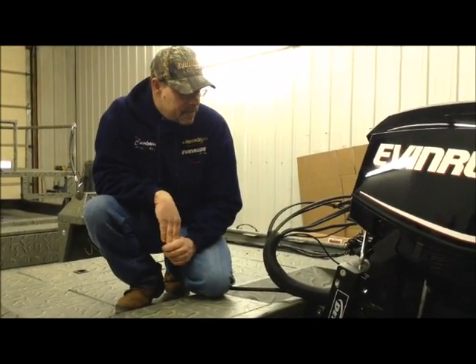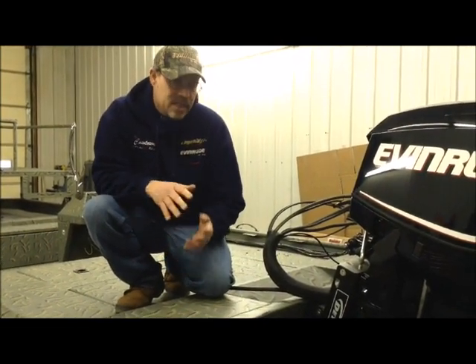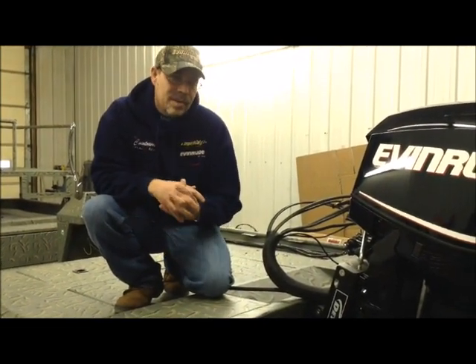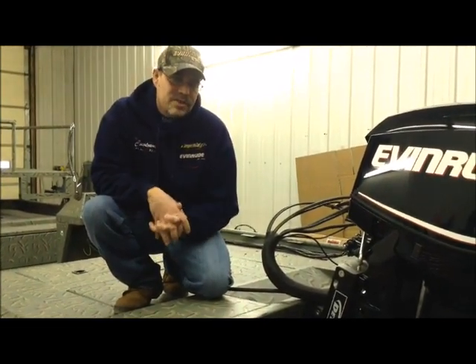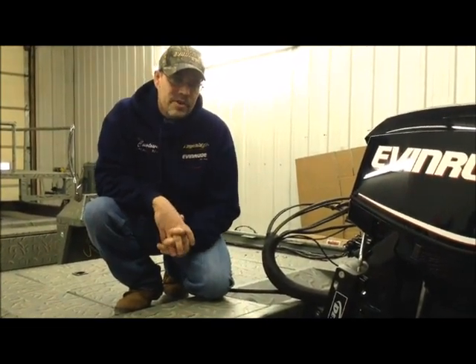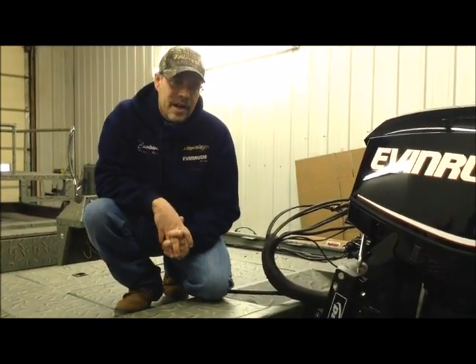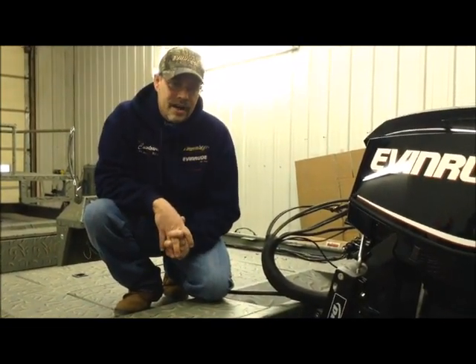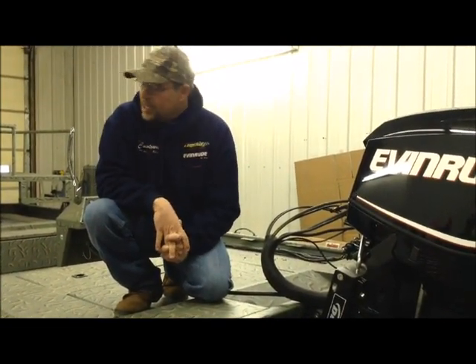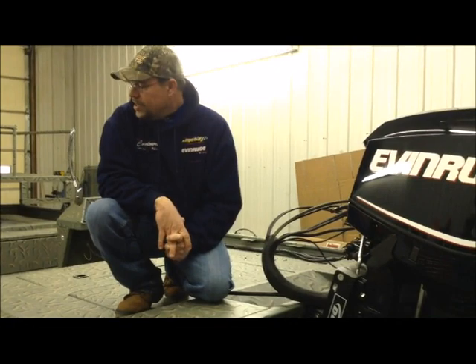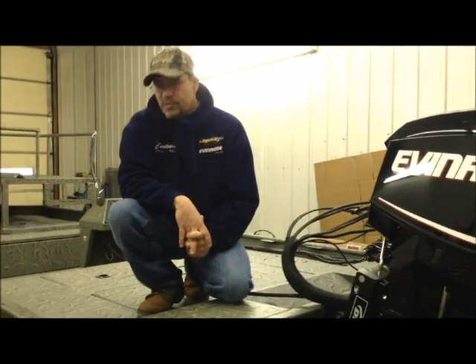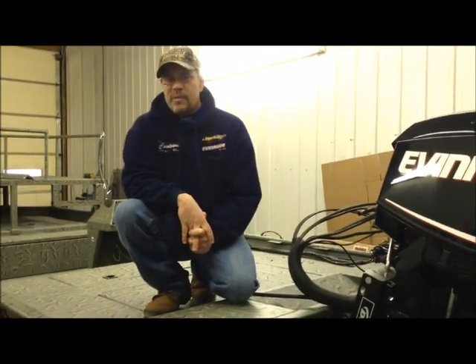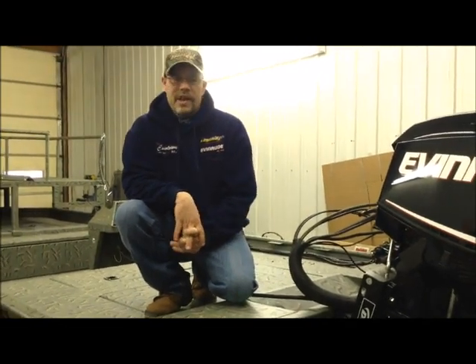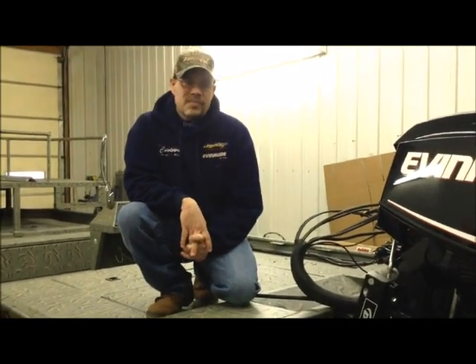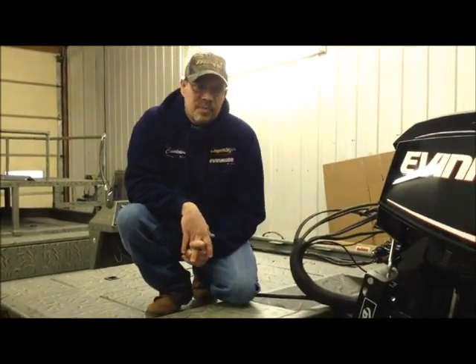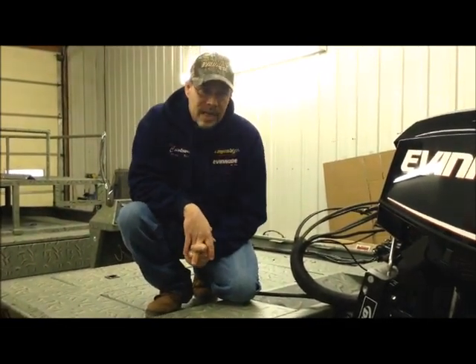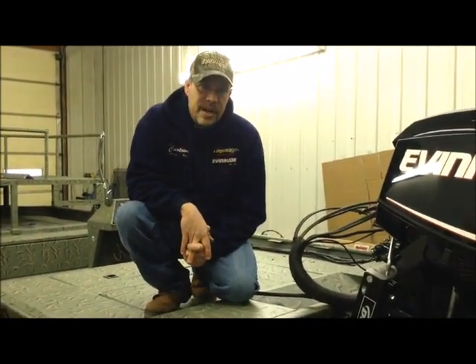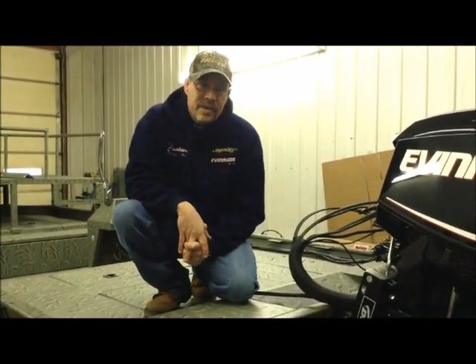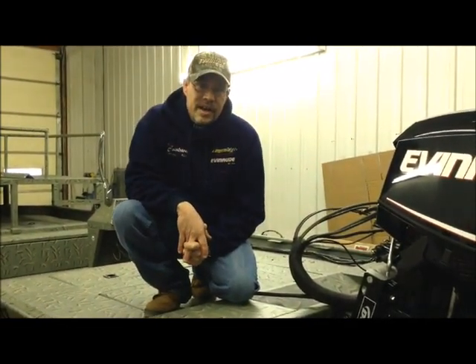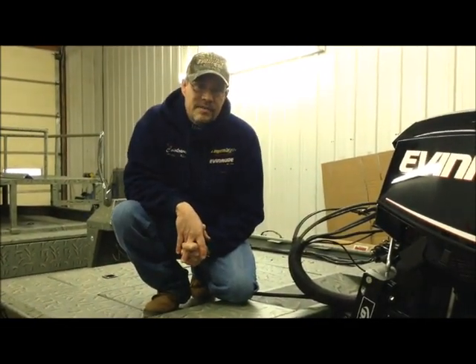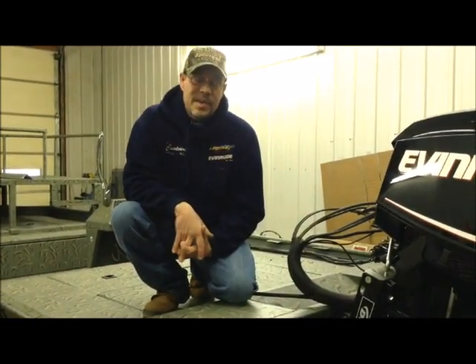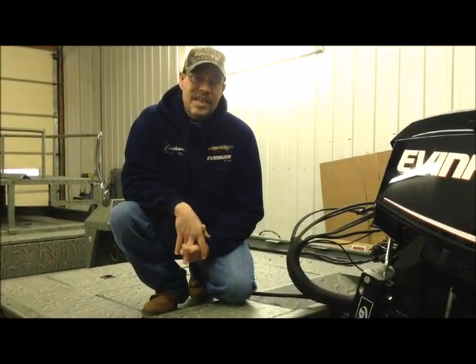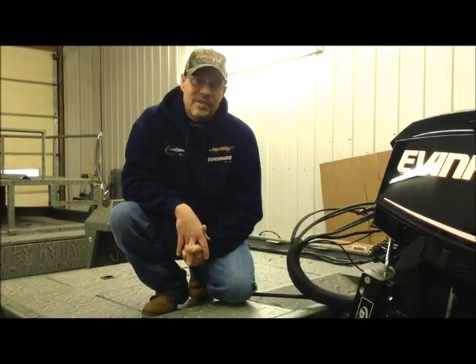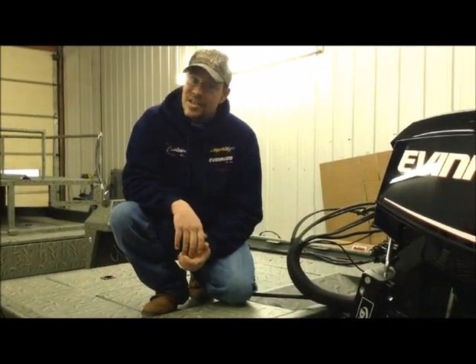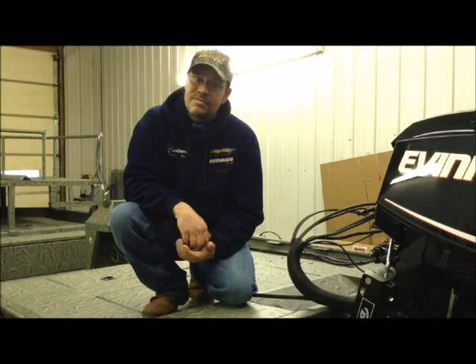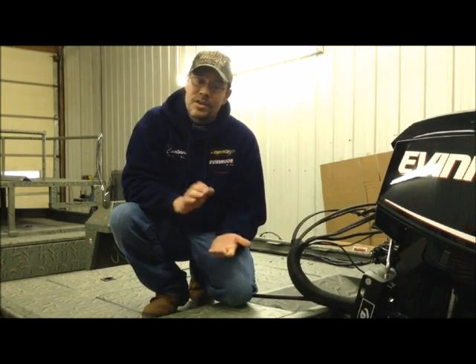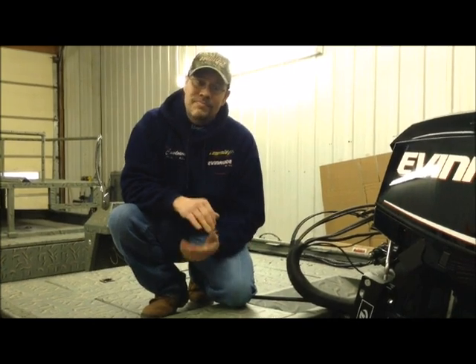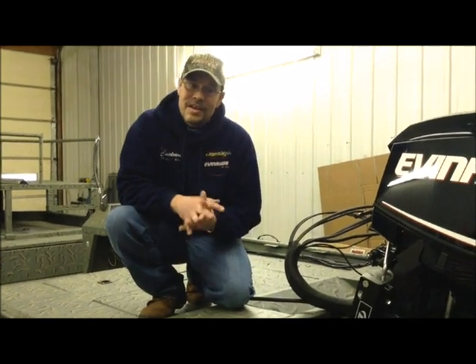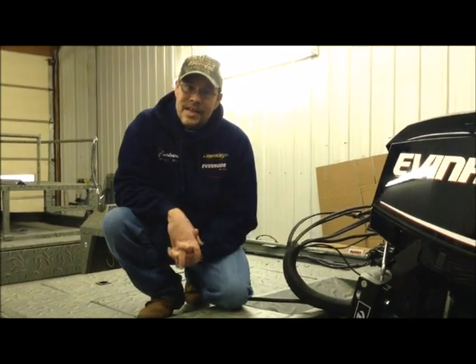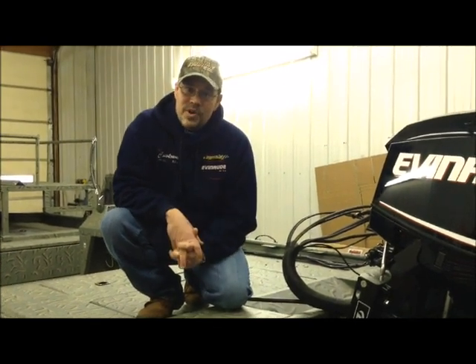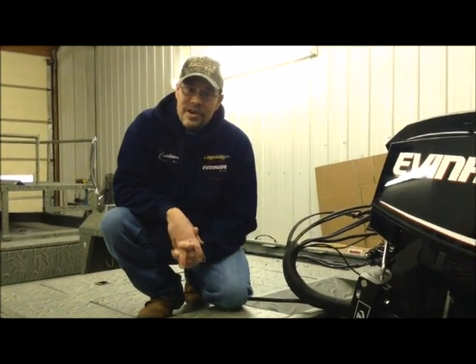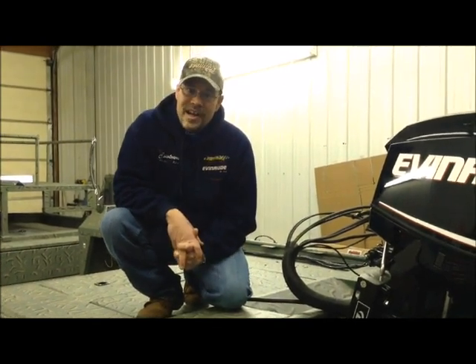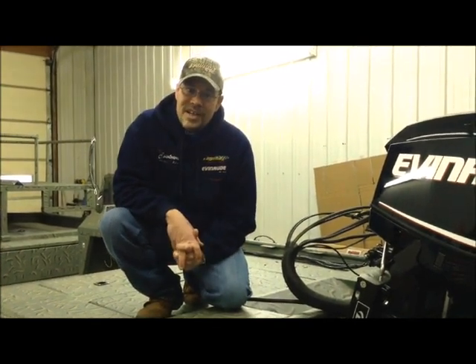But that's just some of the features that we're doing right now. Next week, we should have this boat completely rigged and ready to be seen and ready to sell. That's what we're doing here today at Cowtown.